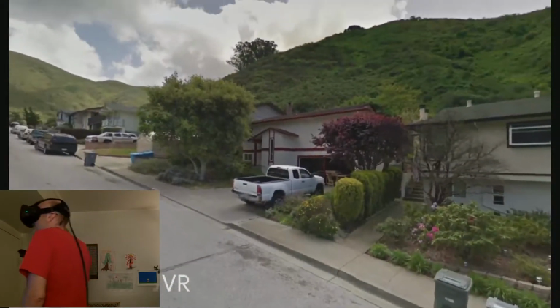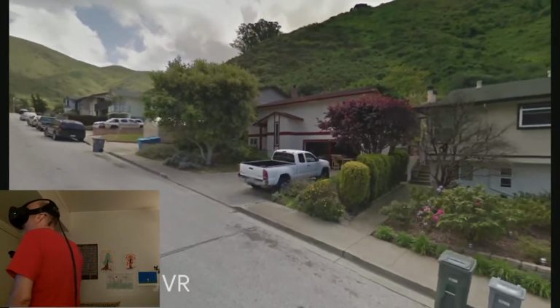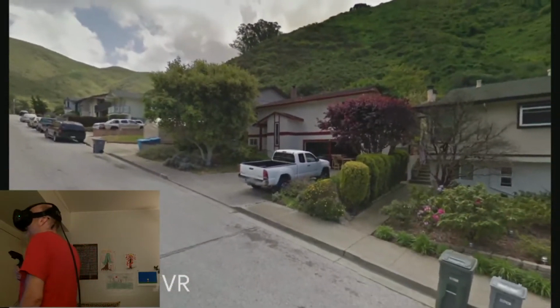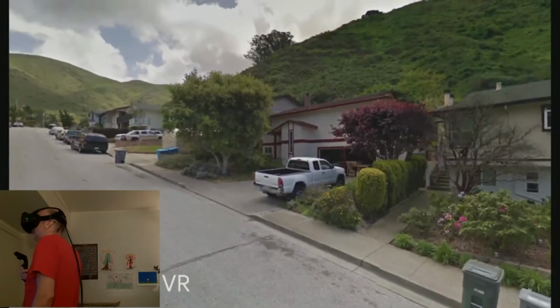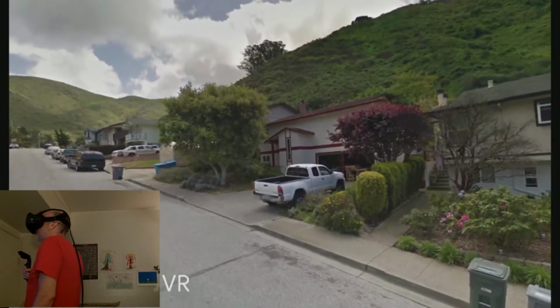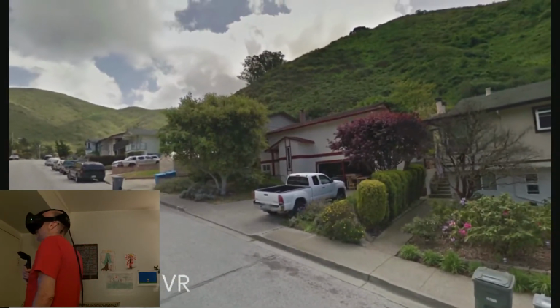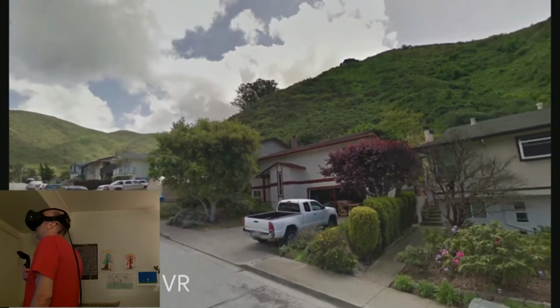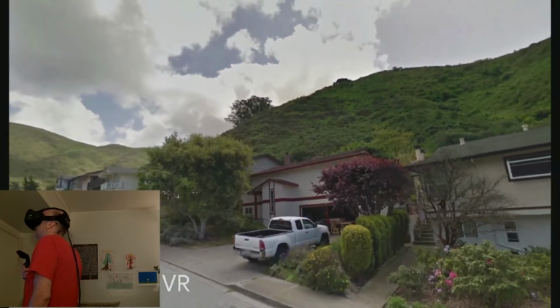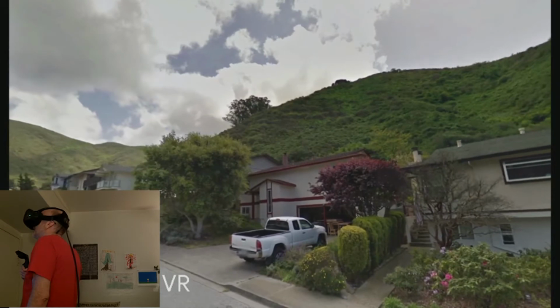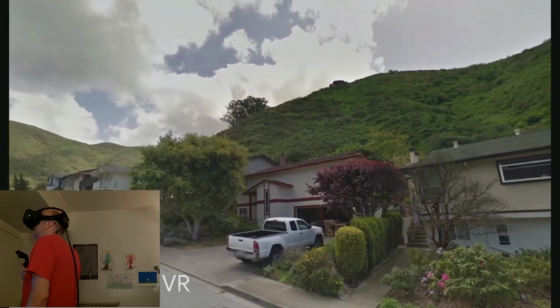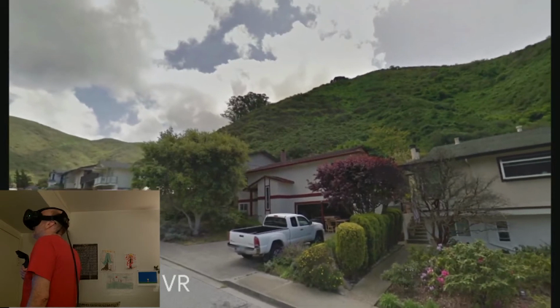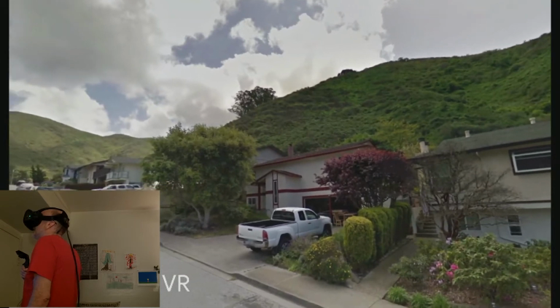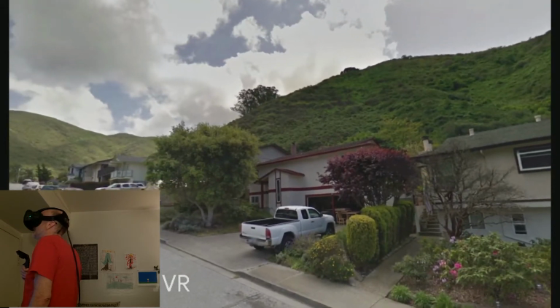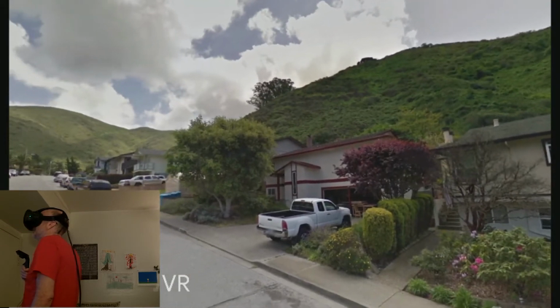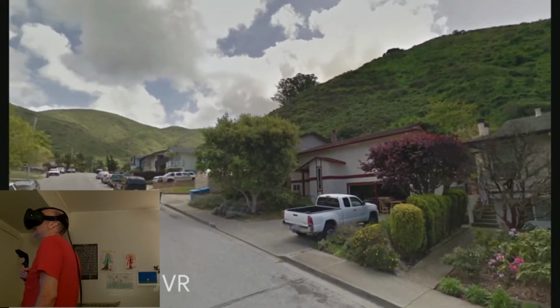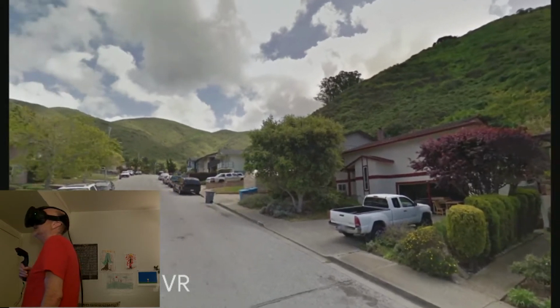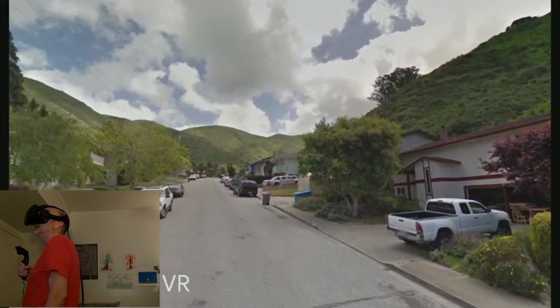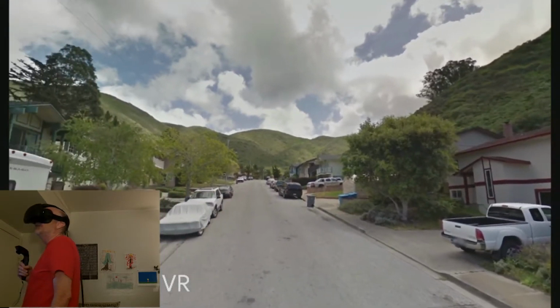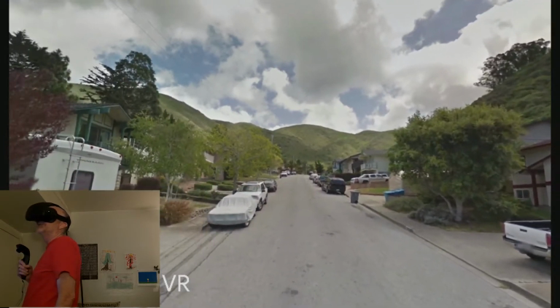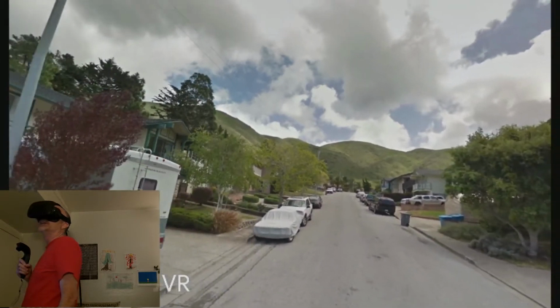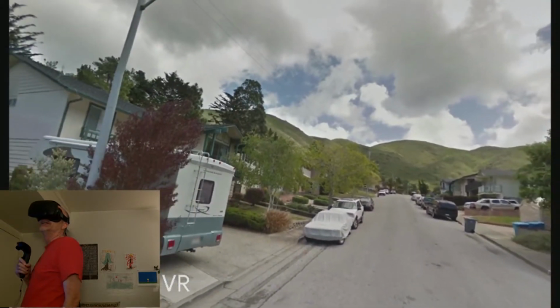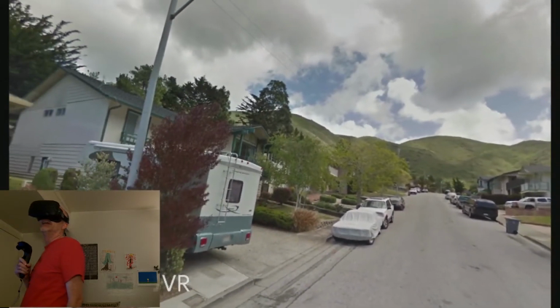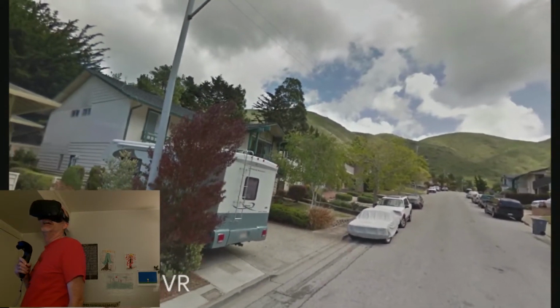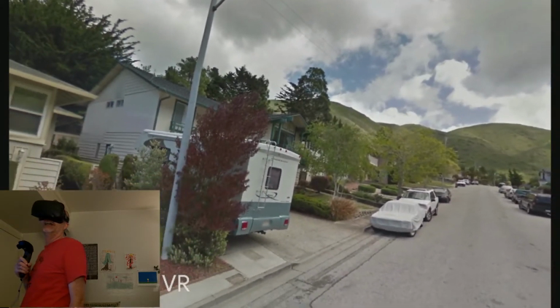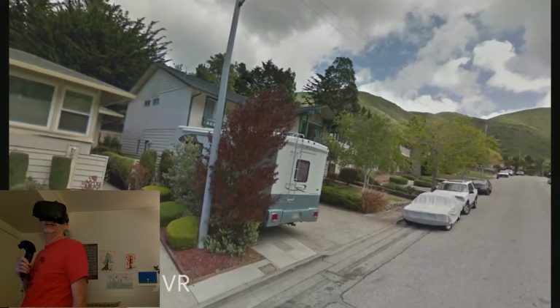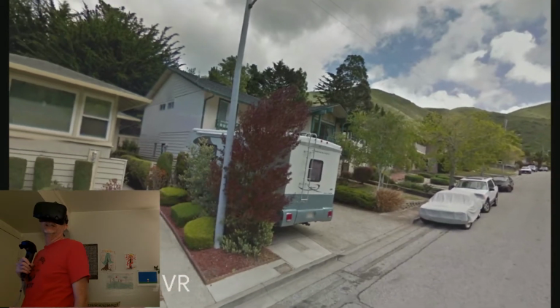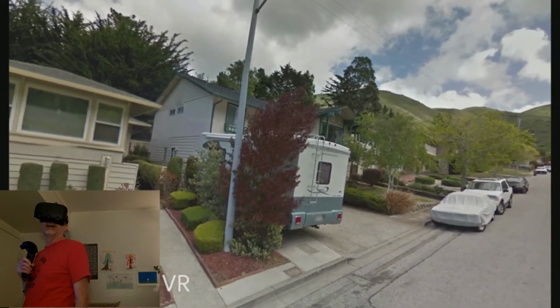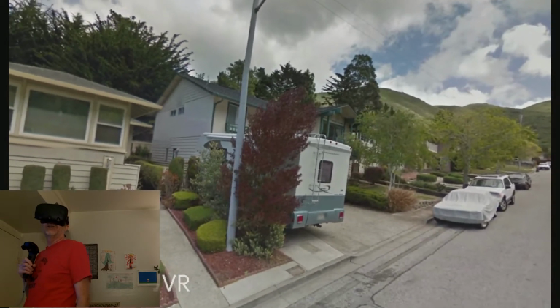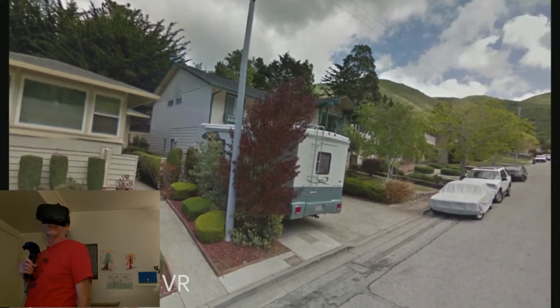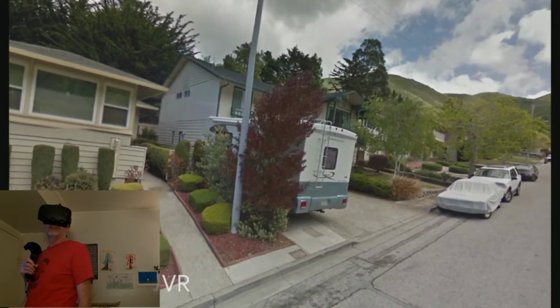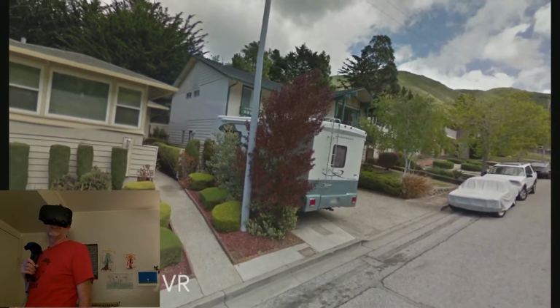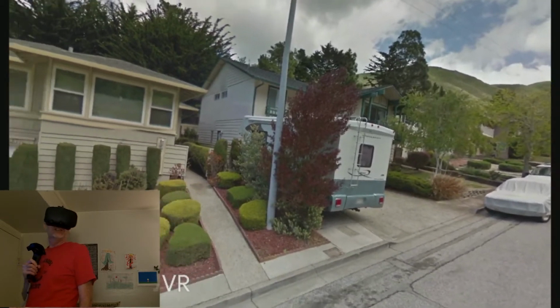See the truck? That's my brother's truck. And that's the house I live in. Awesome. Guy across the street — that's his RV.